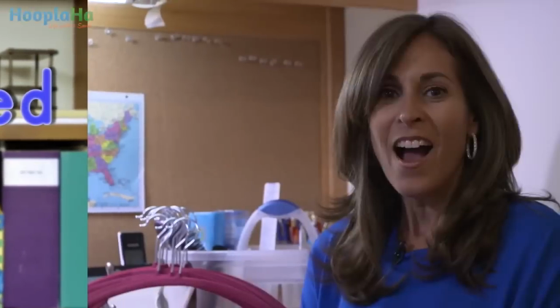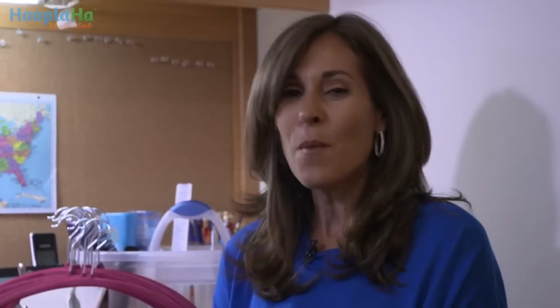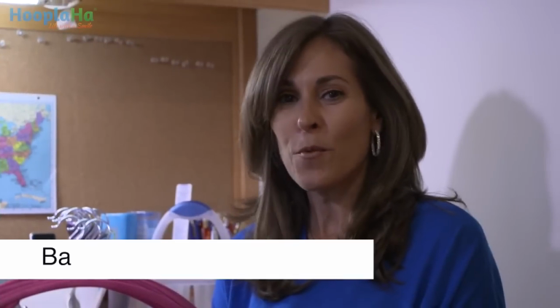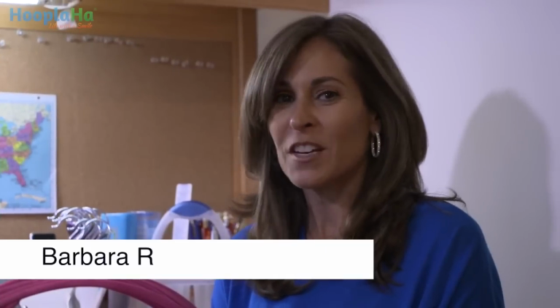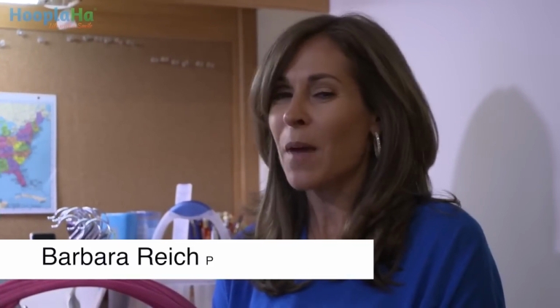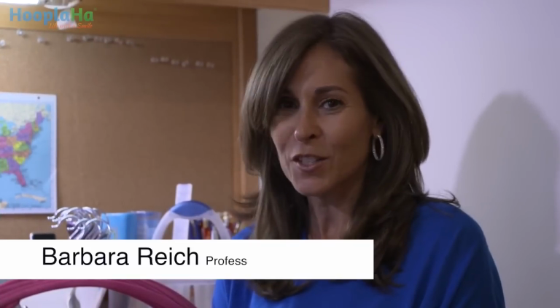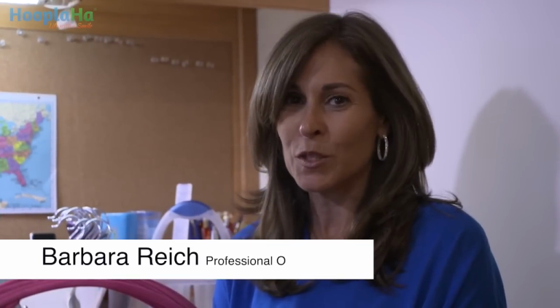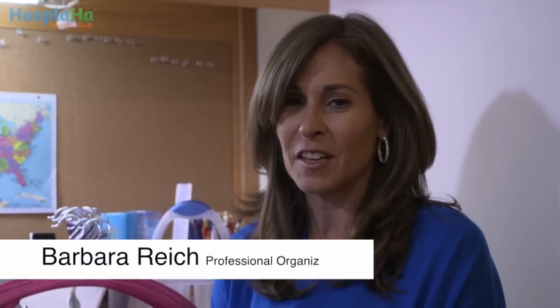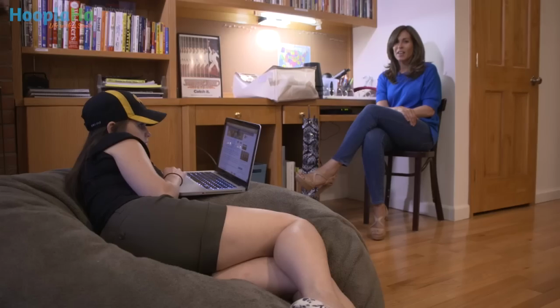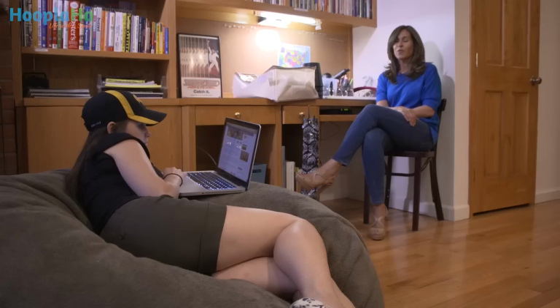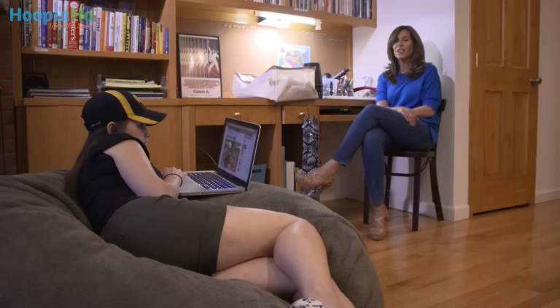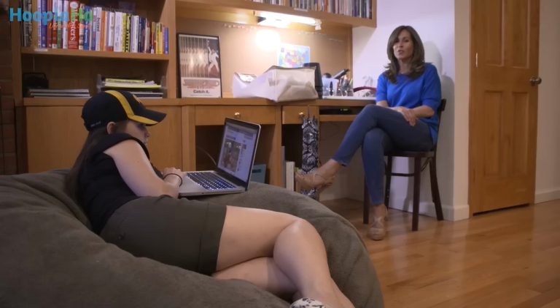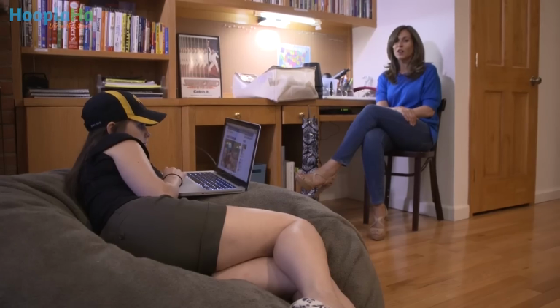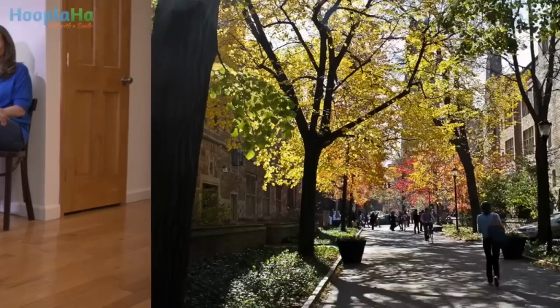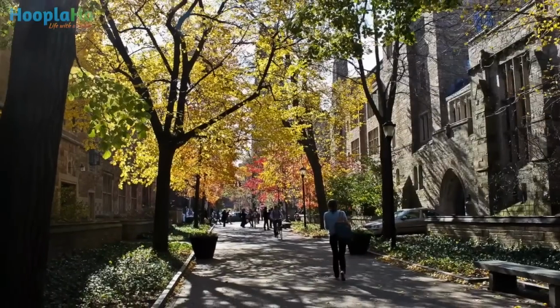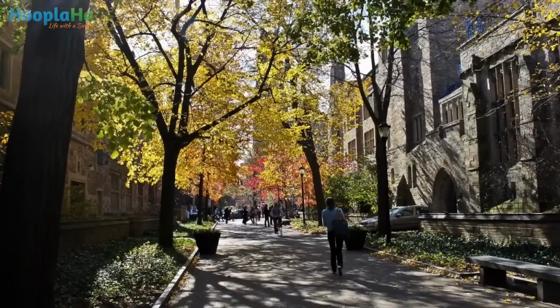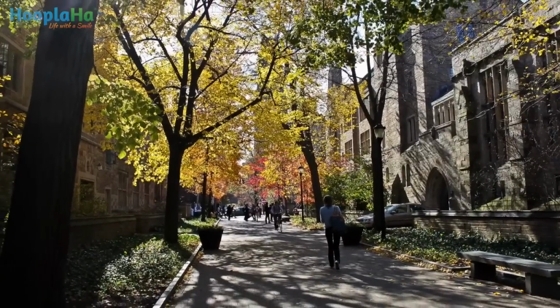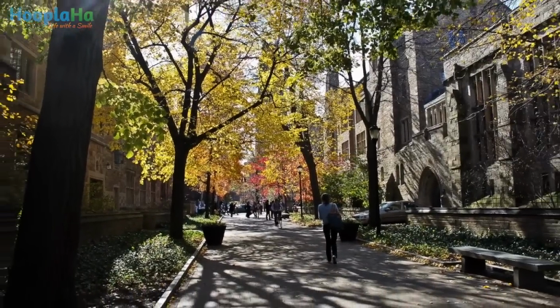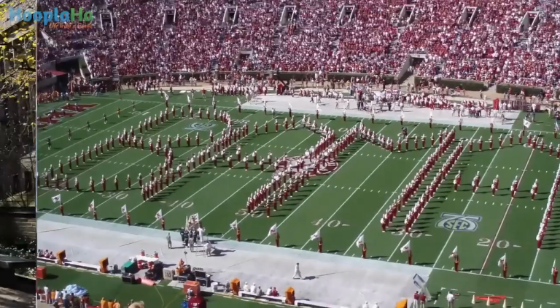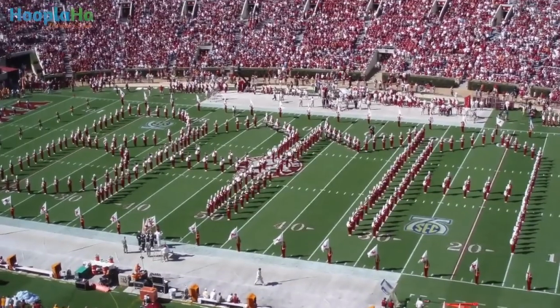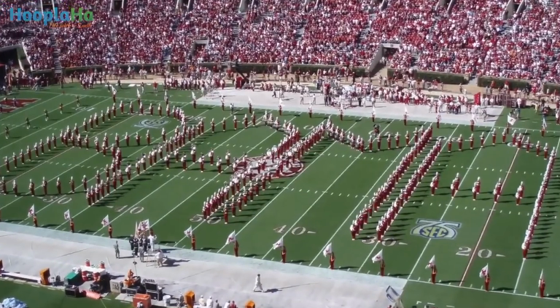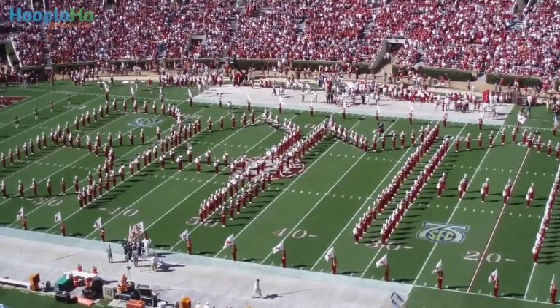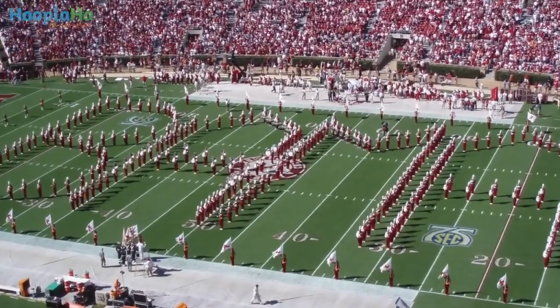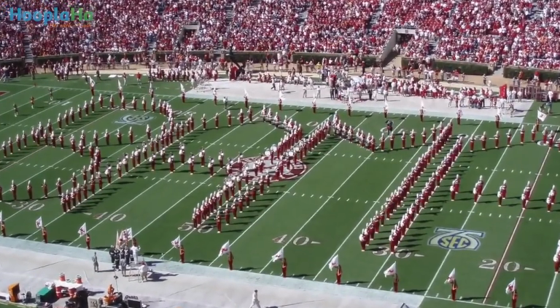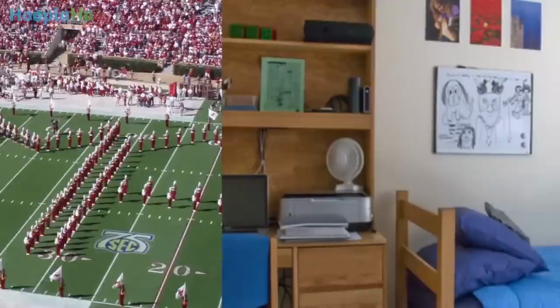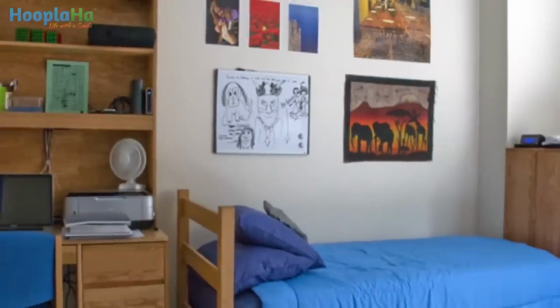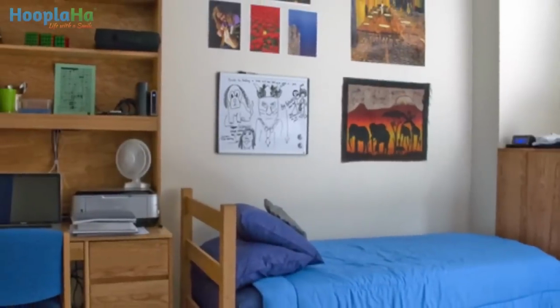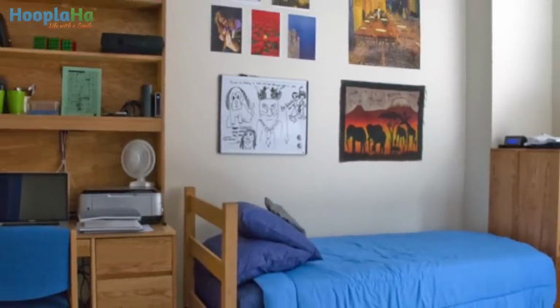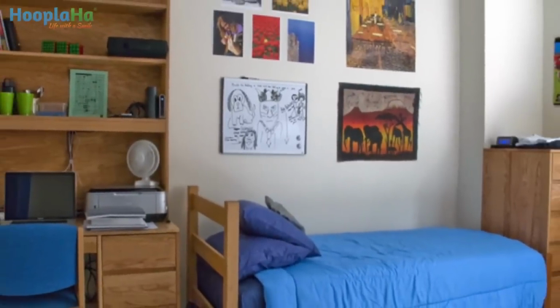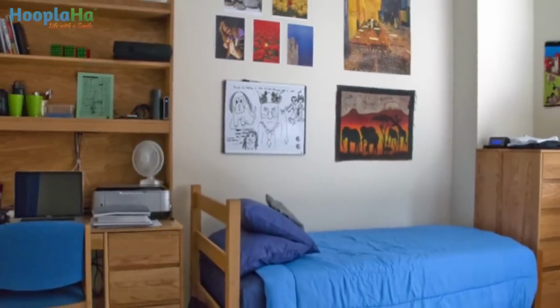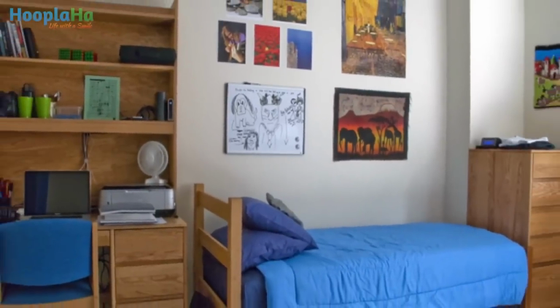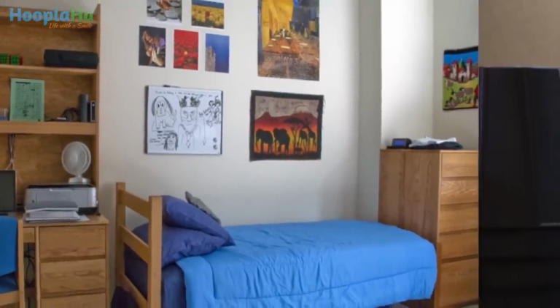Hi, I'm Barbara Reach and it's back to school season. If you're sending your child off to college for the first time, there are some things you're going to want to know so that their dorm room is just as organized as their room at home.